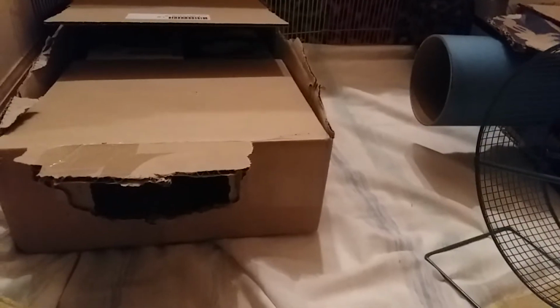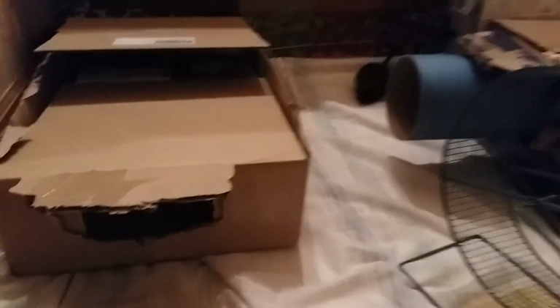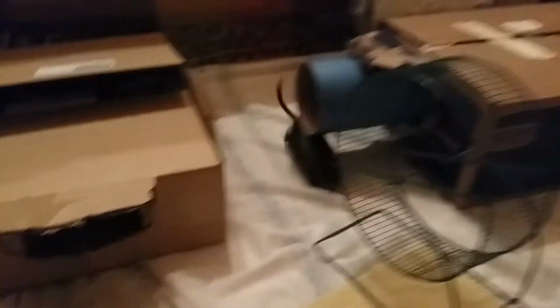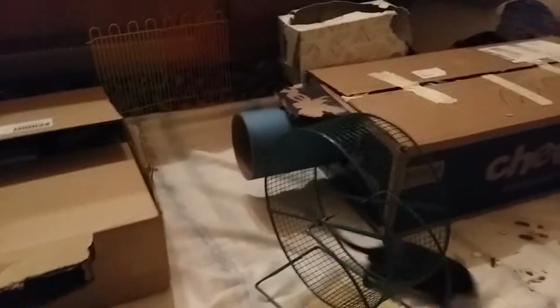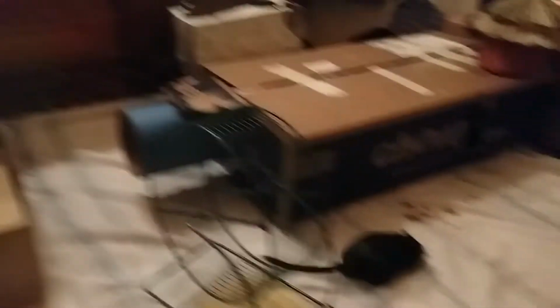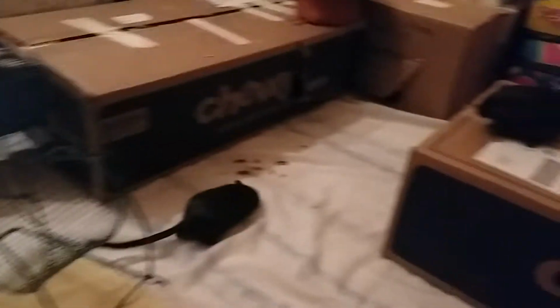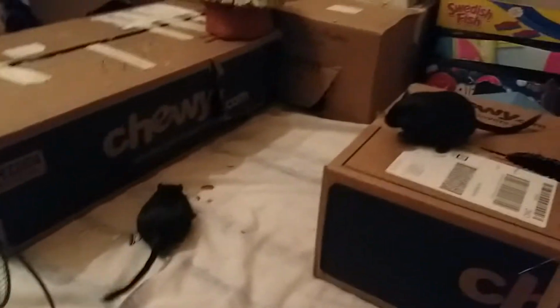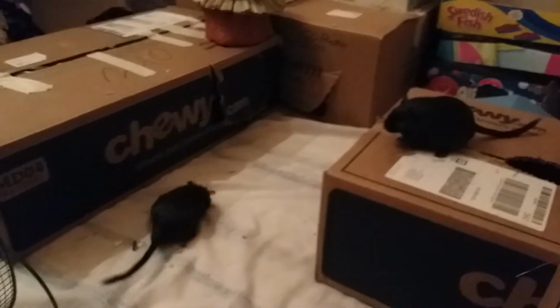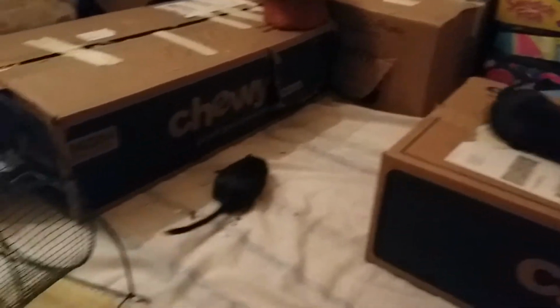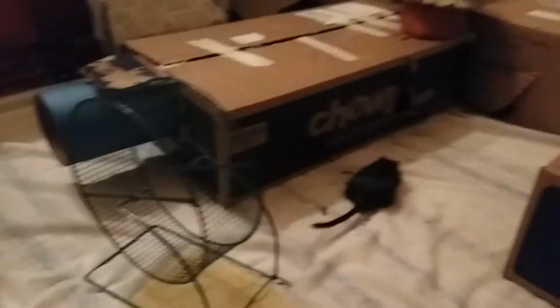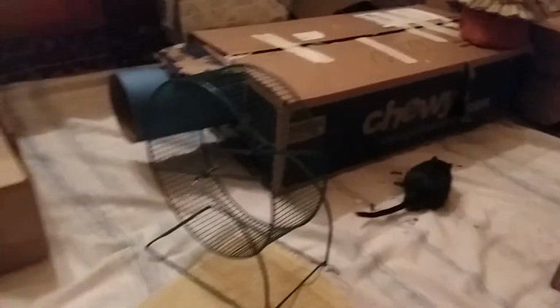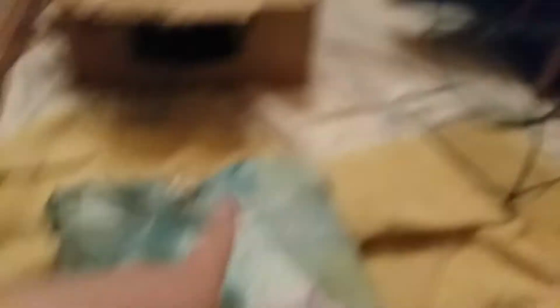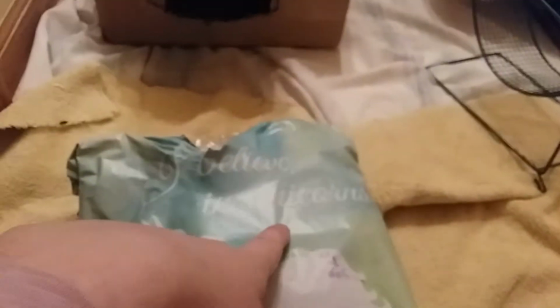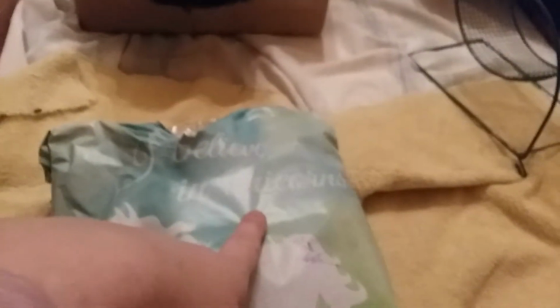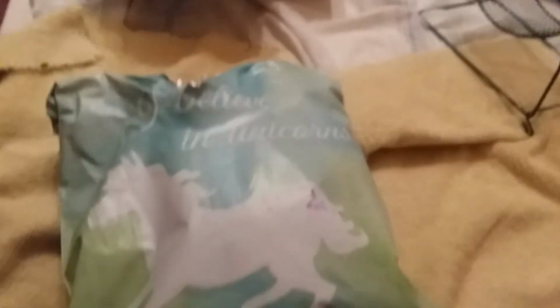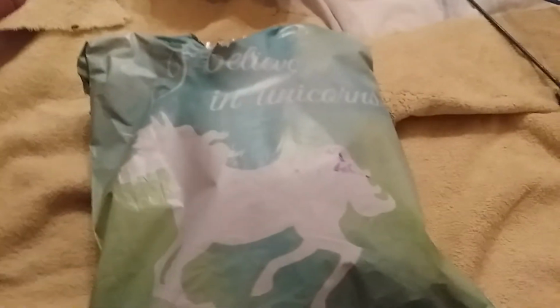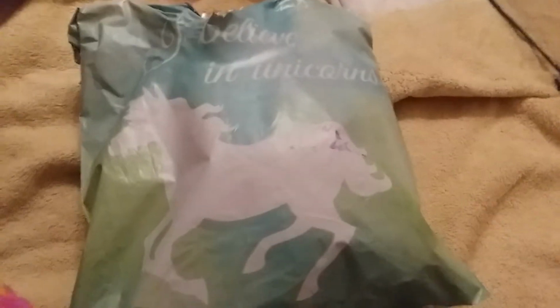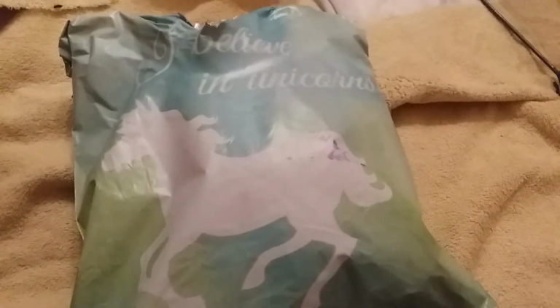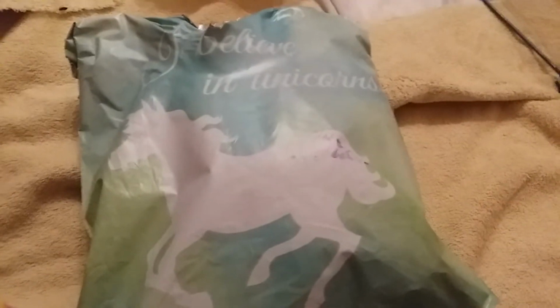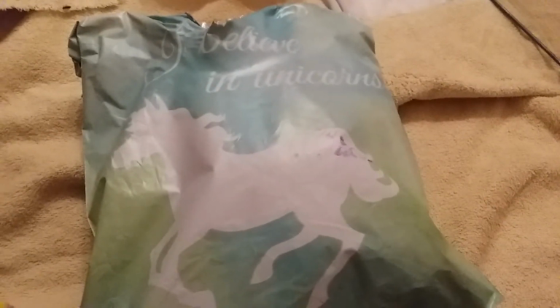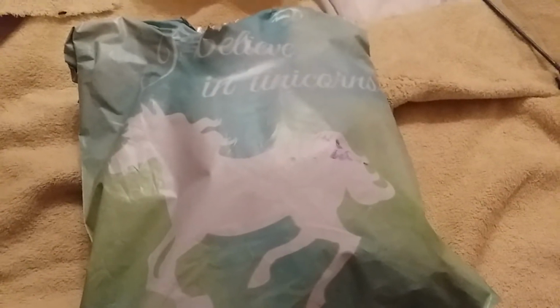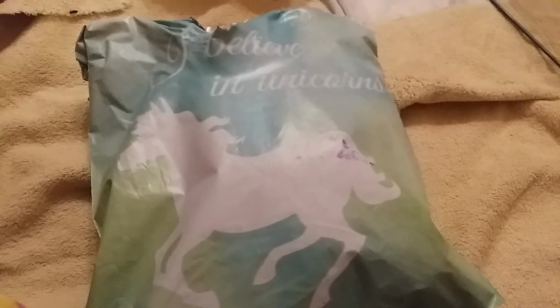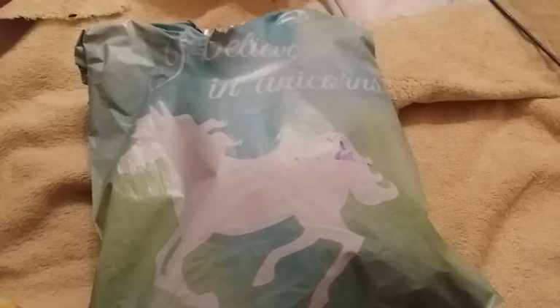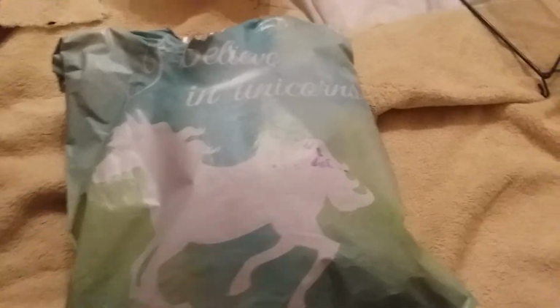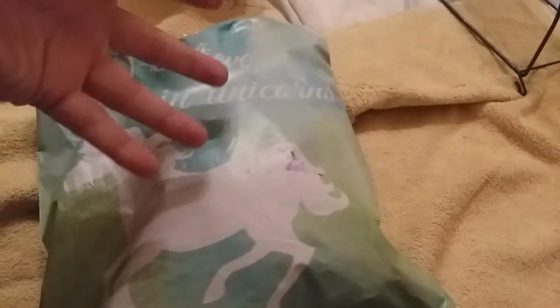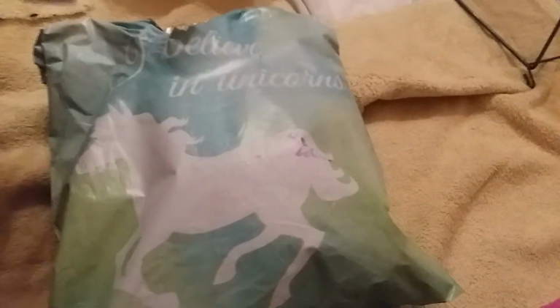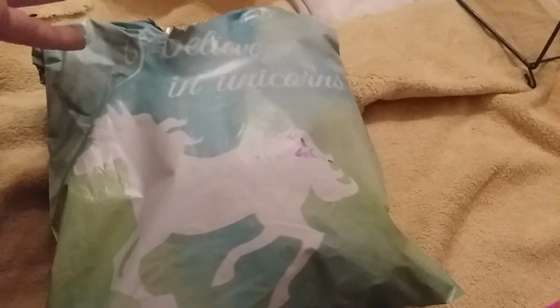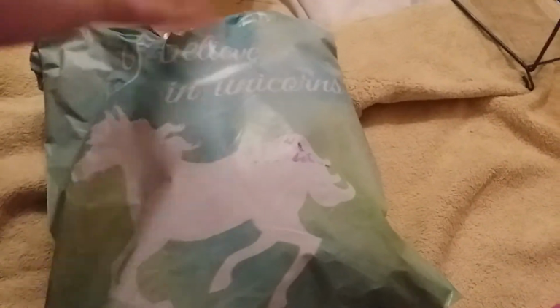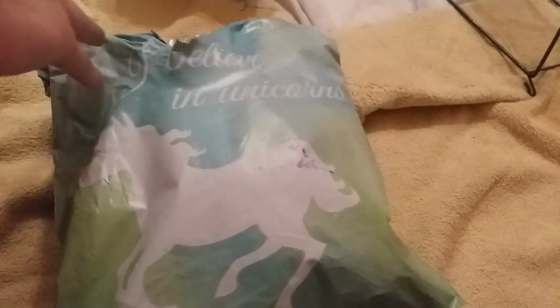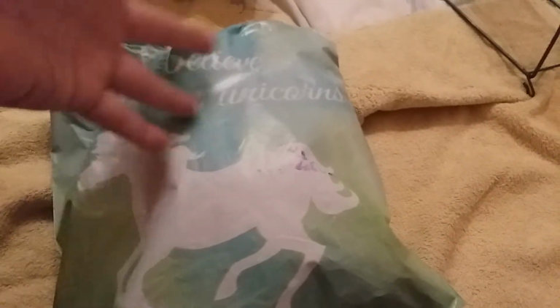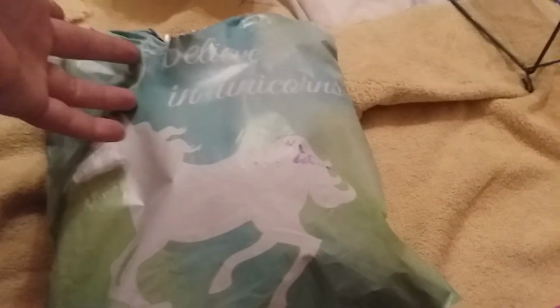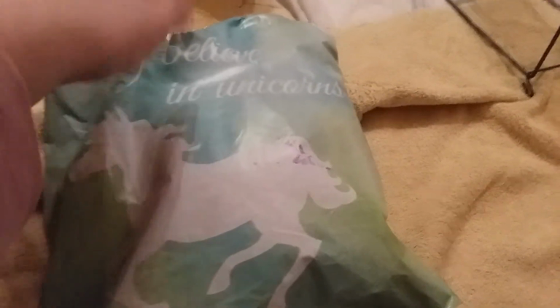Hey everybody, welcome back to my channel. I'm hanging out with Pac and Diesel right now. I came home from work and I had a package from I Love Squishies 803. My mom said I had packages waiting for me and I got really excited because I got like 8 or 9 packages coming, plus Banggood packages.